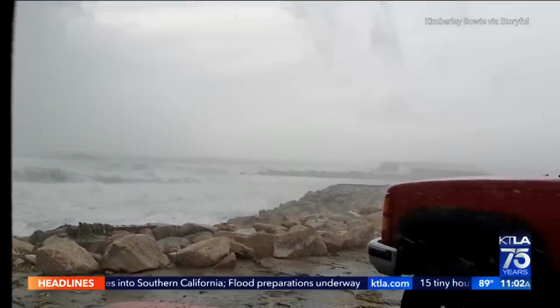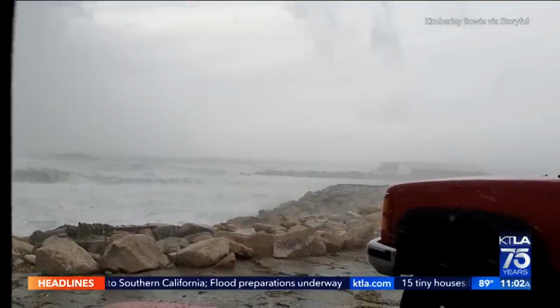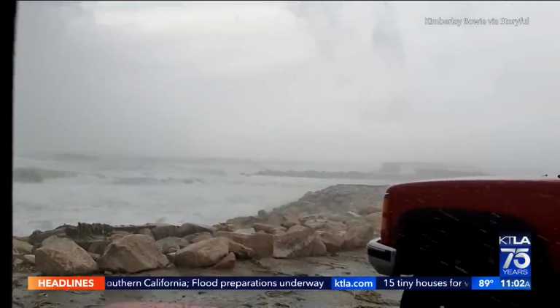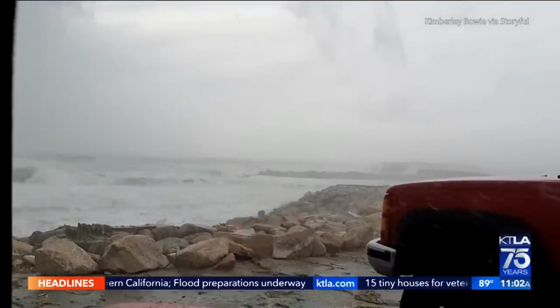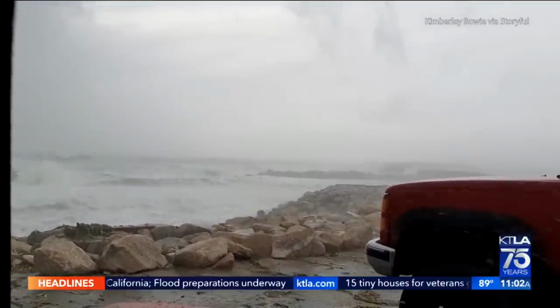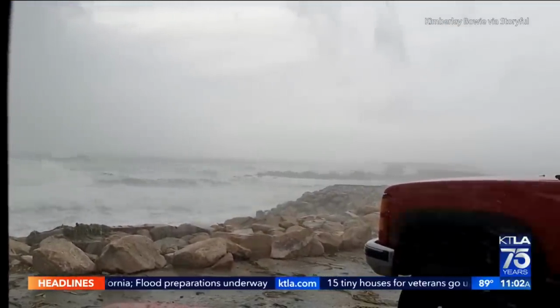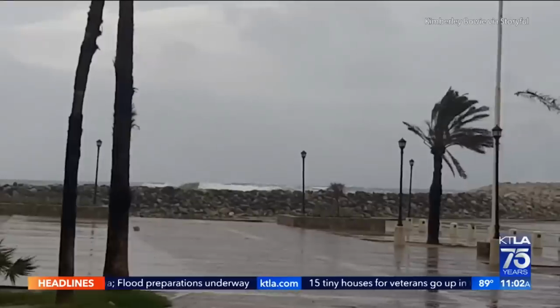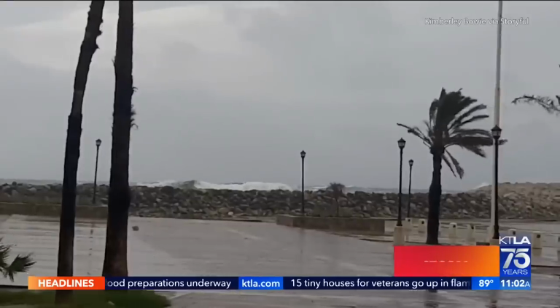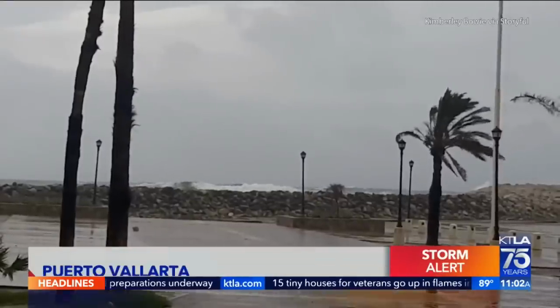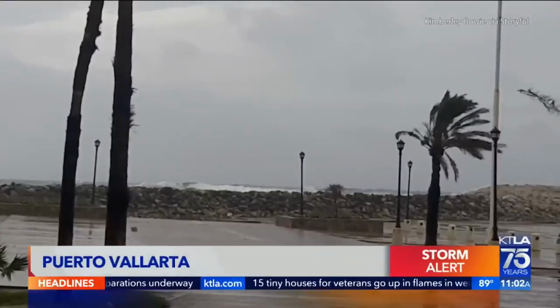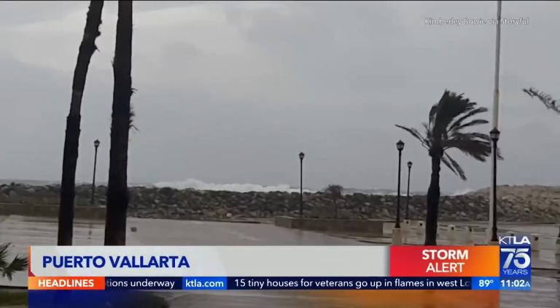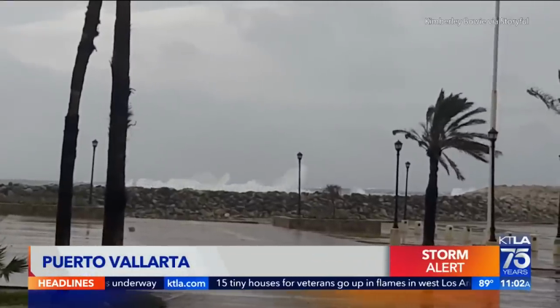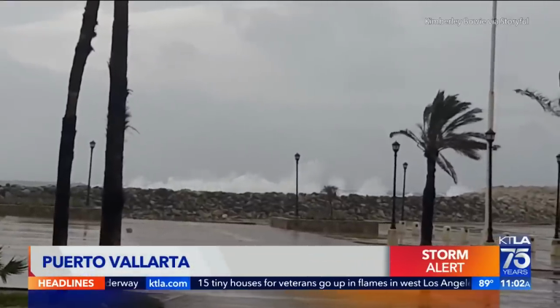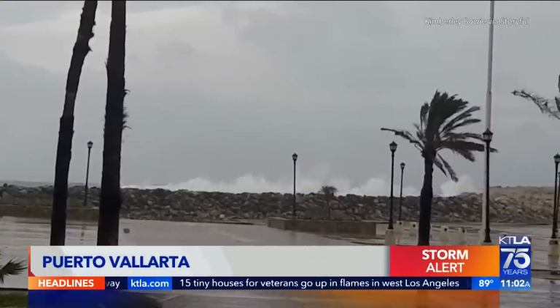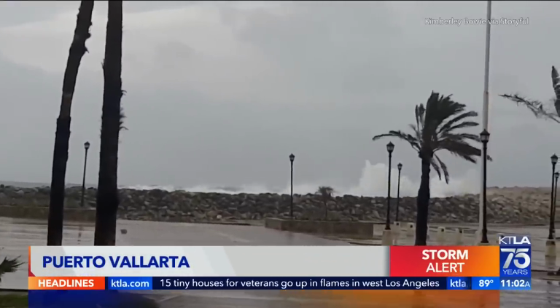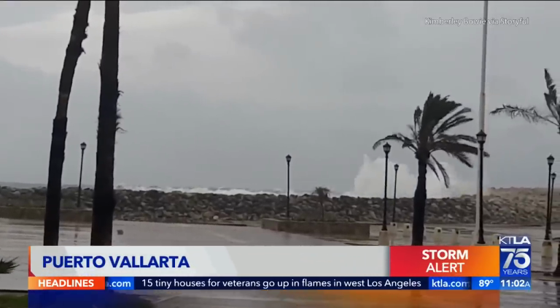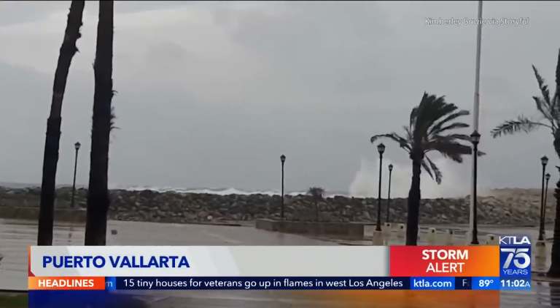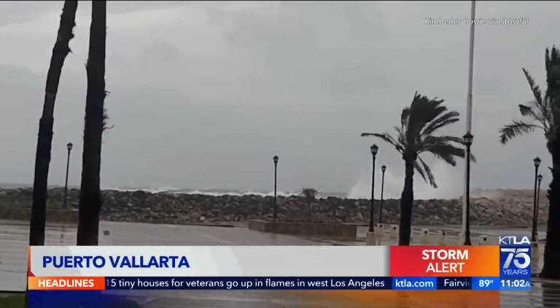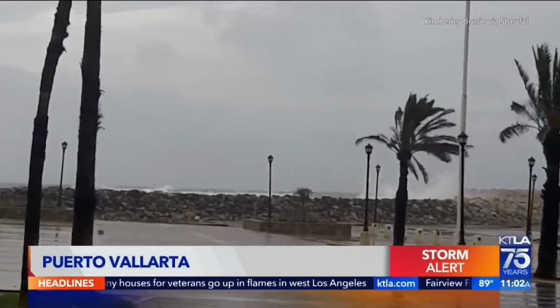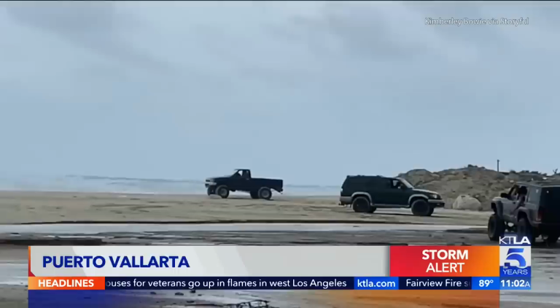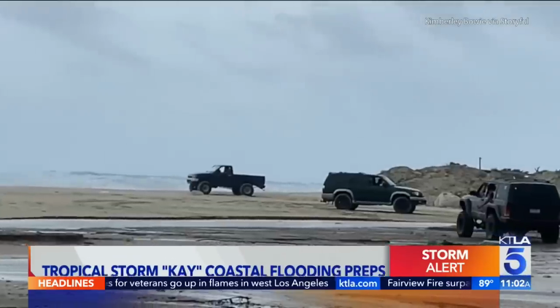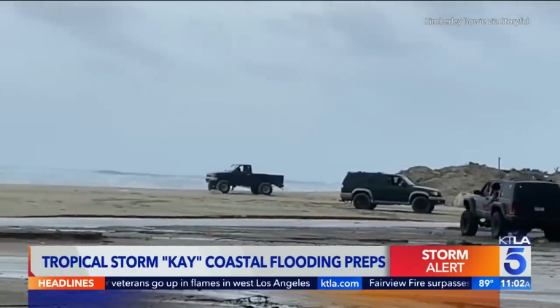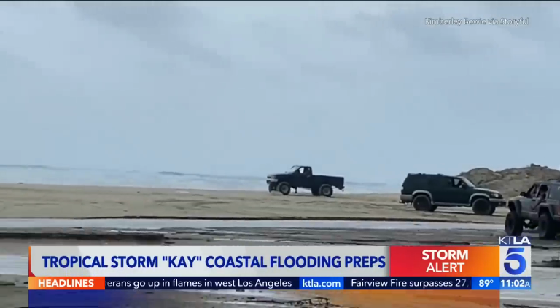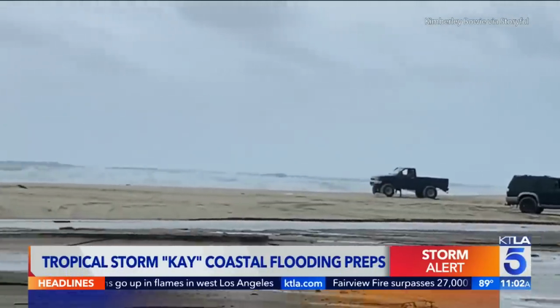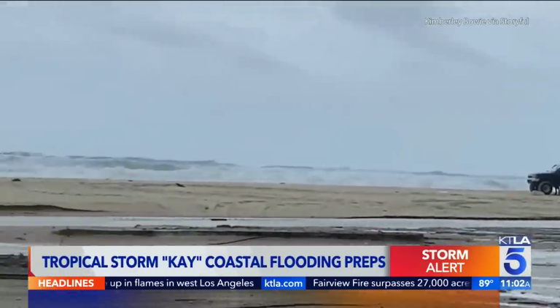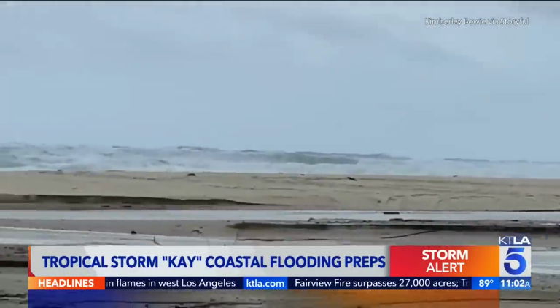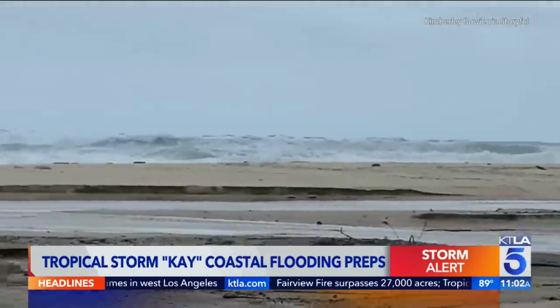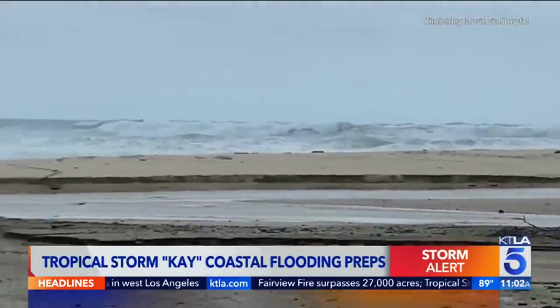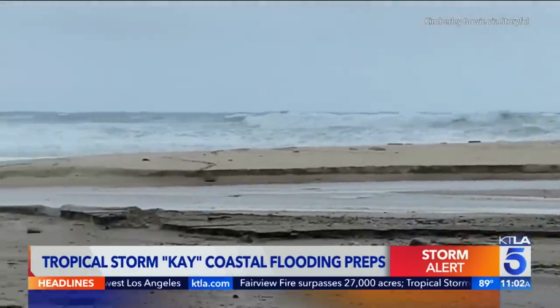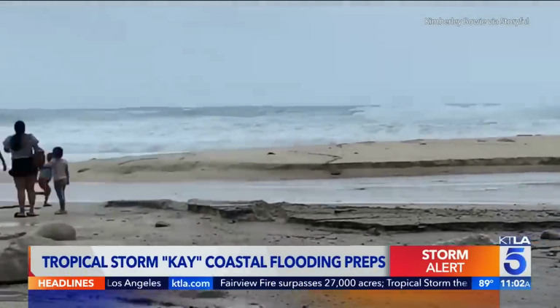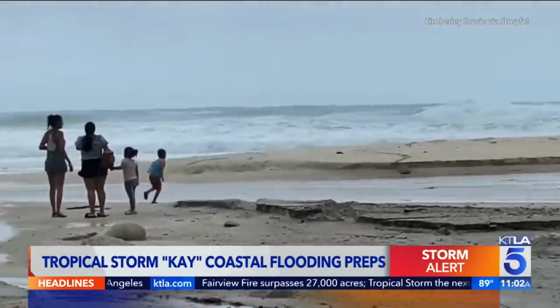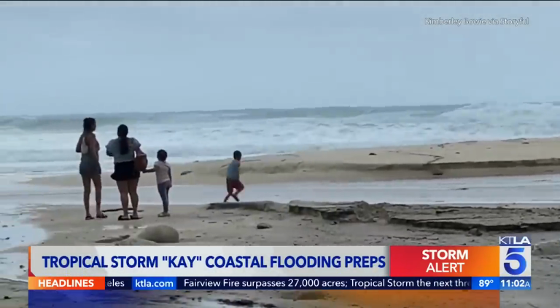You're looking at some pictures from Puerto Vallarta yesterday when the storm rolled through there. The hurricane was downgraded to a tropical storm — that's good news. But again, we are still expected to feel the remnants of that.